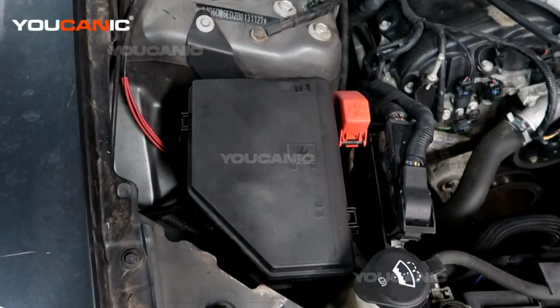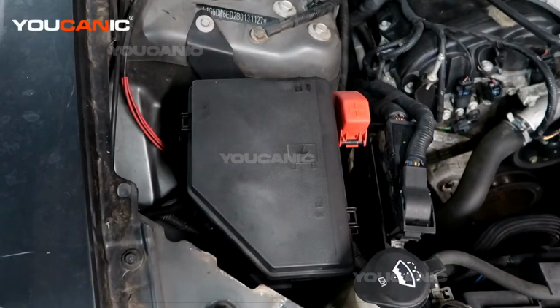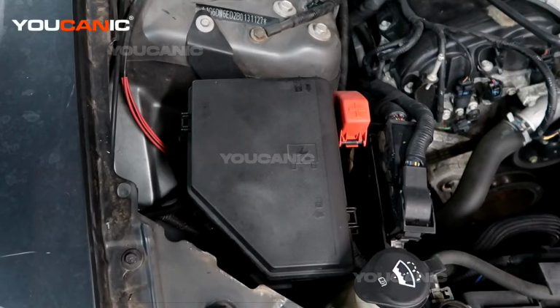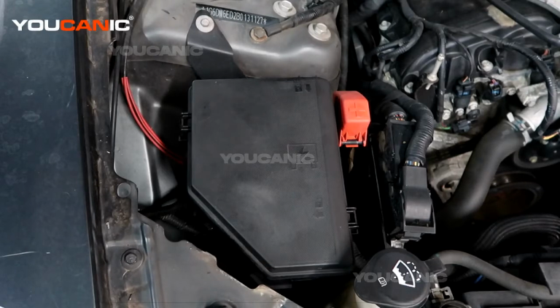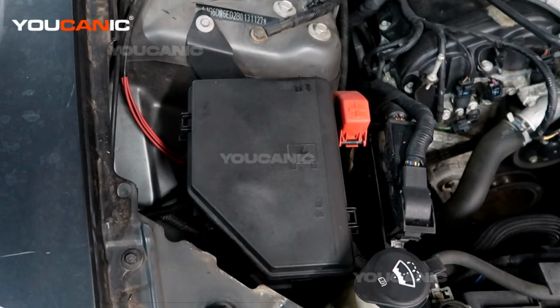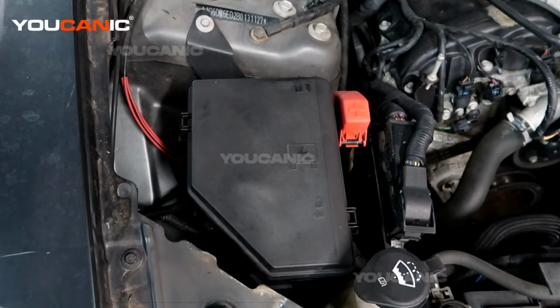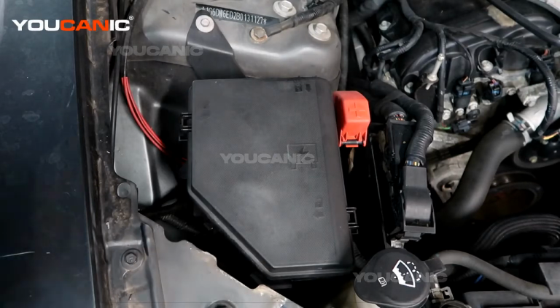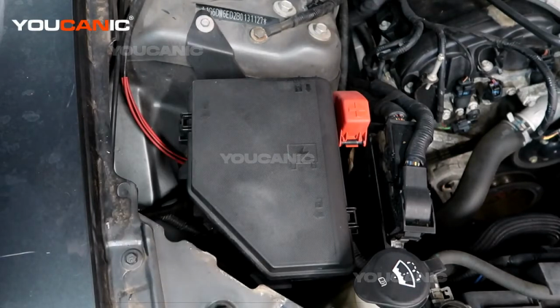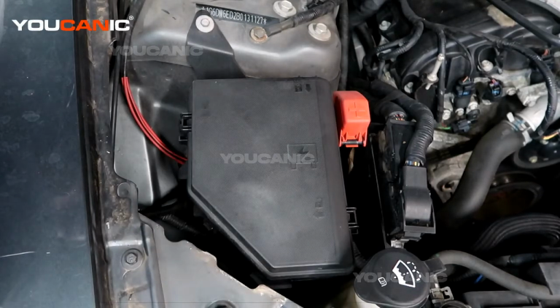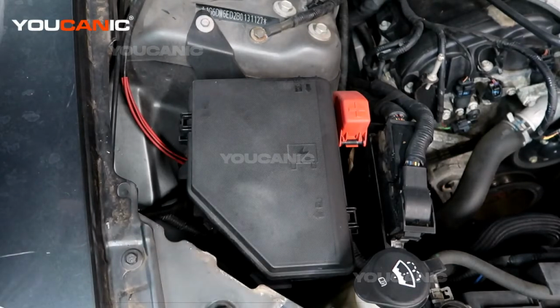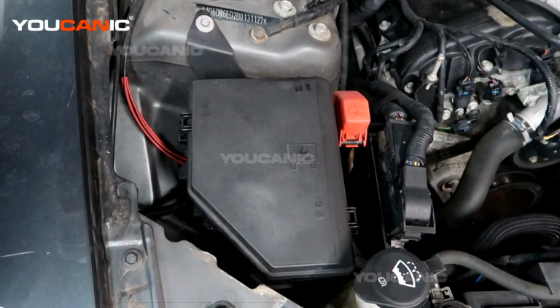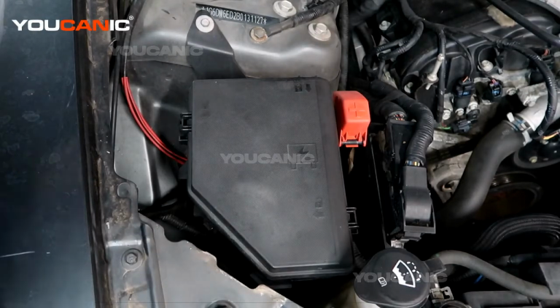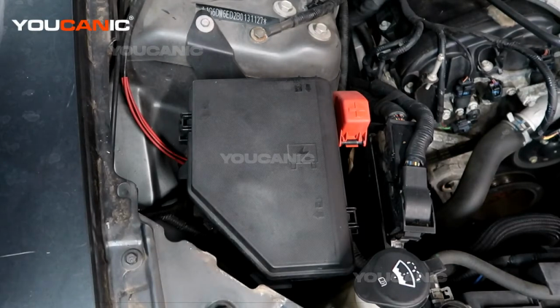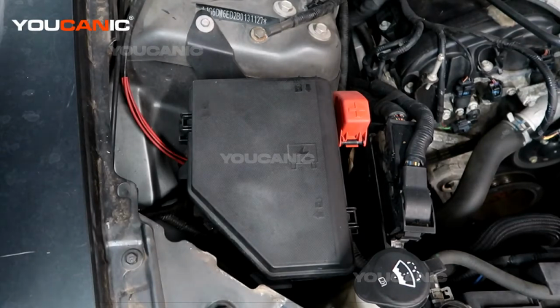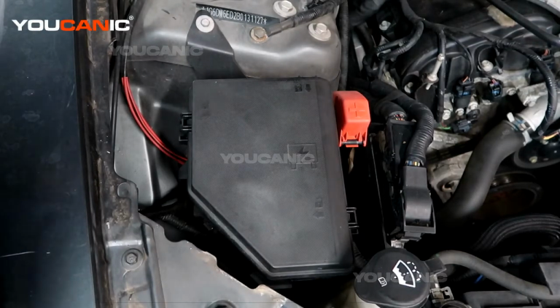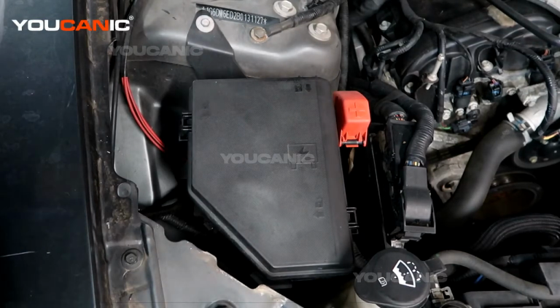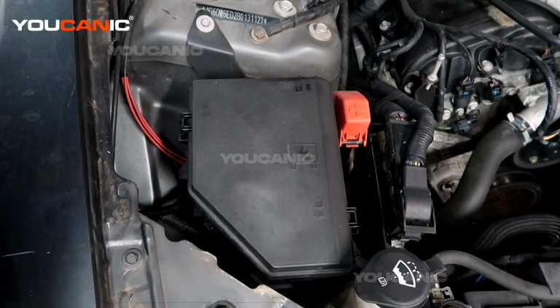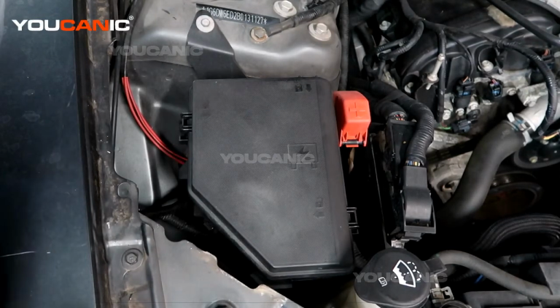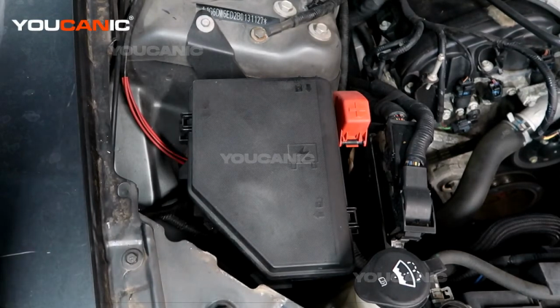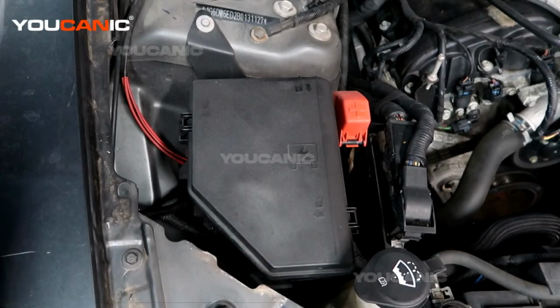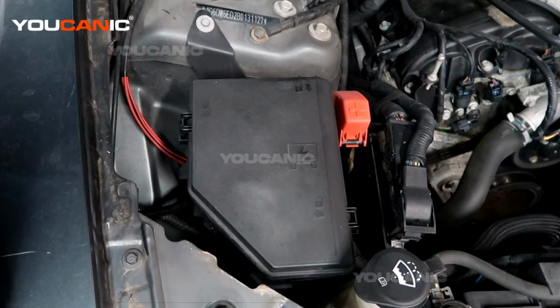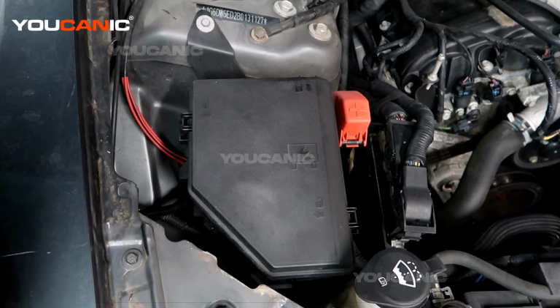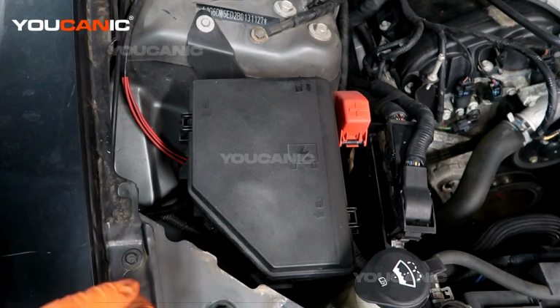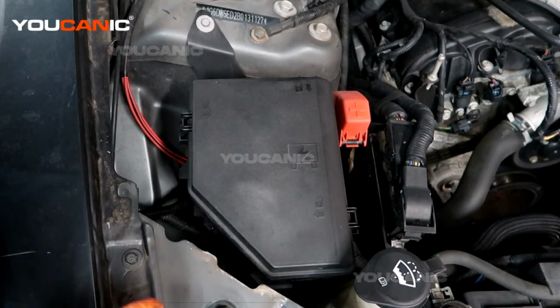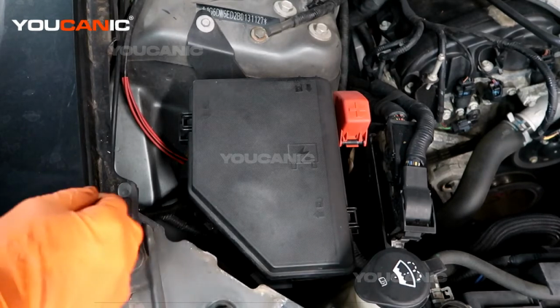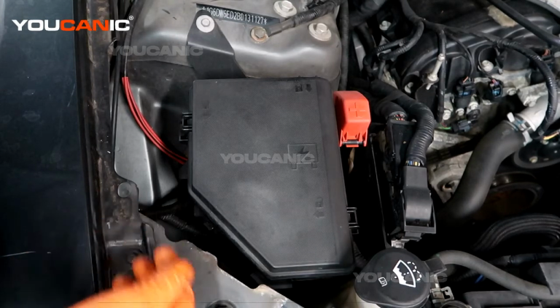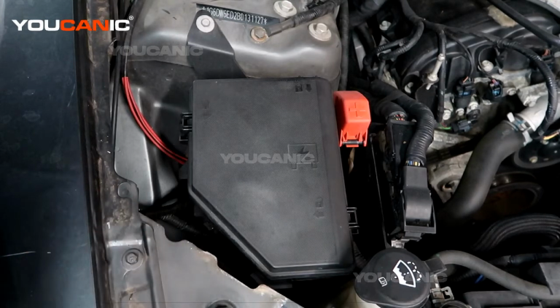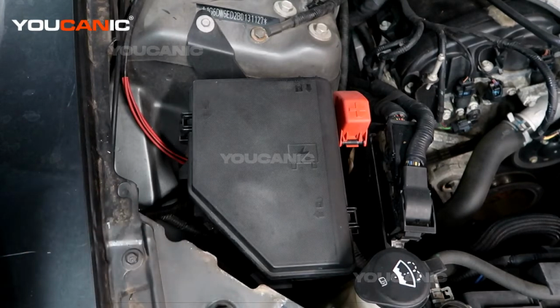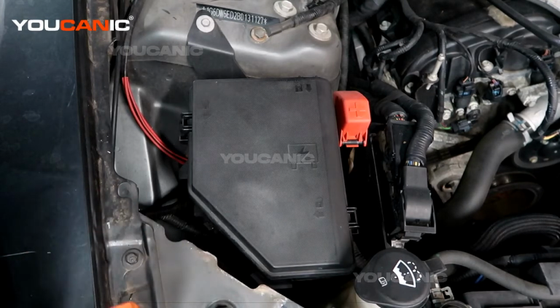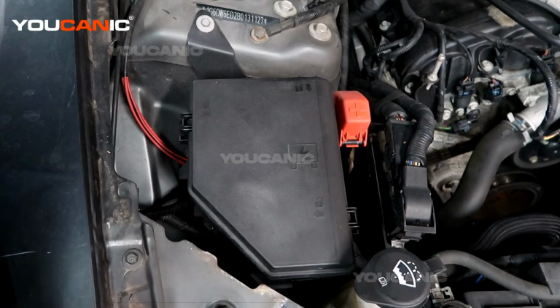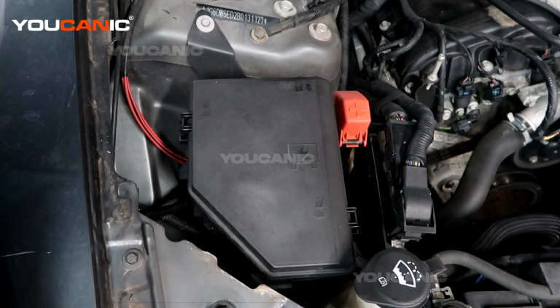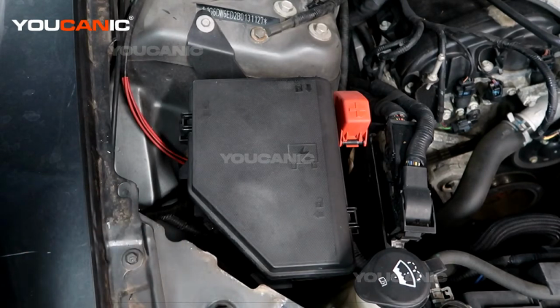Welcome to Ucanic. Today we have a 2011 Cadillac STS, and on this STS we're going to go over where you would find your fuse box.